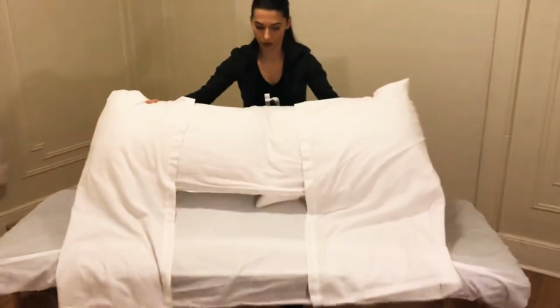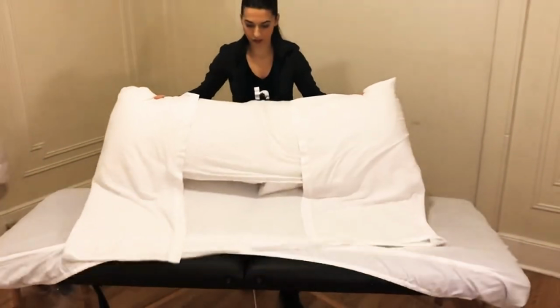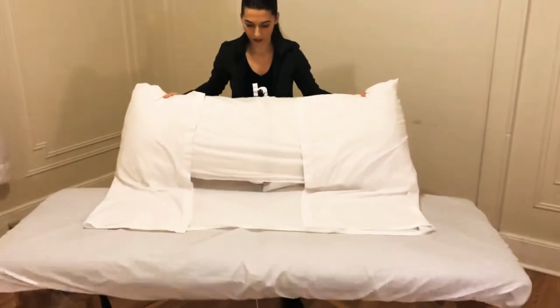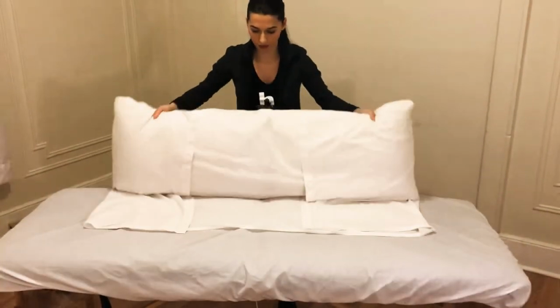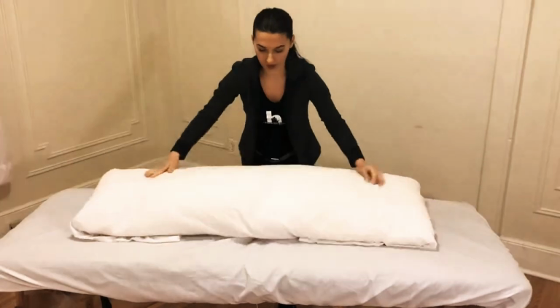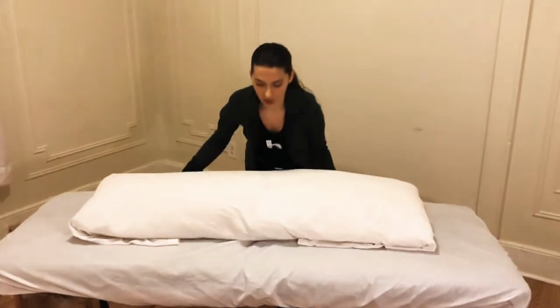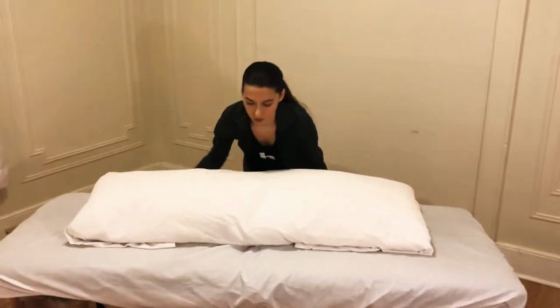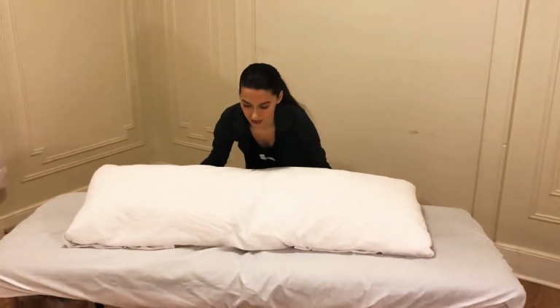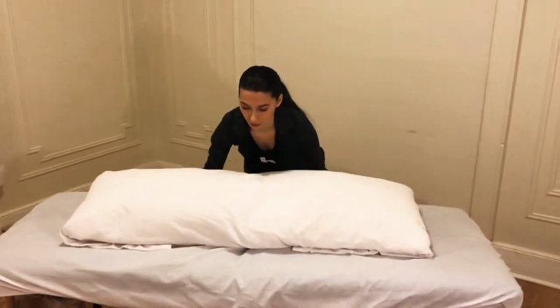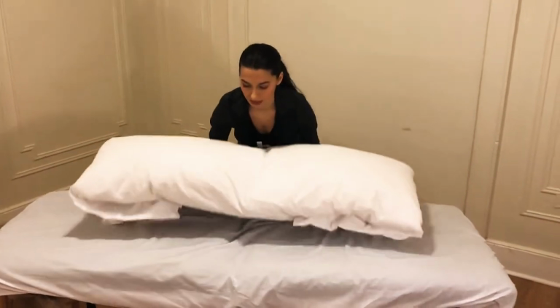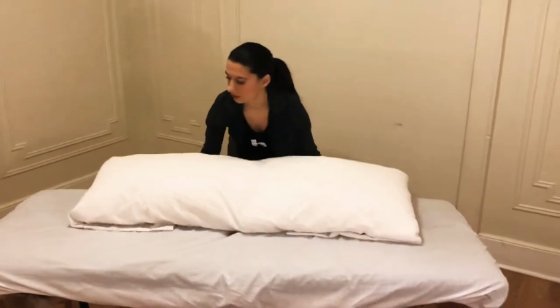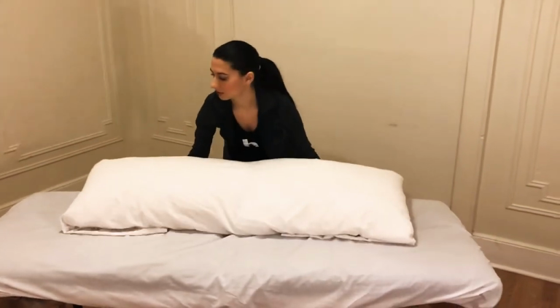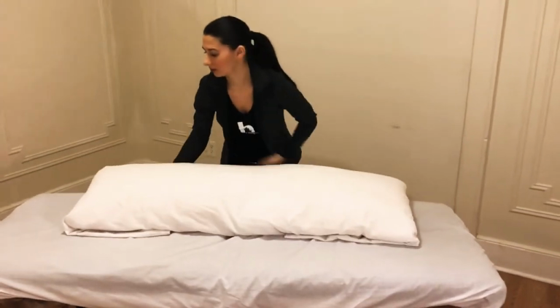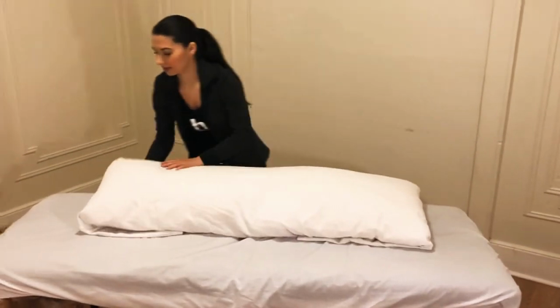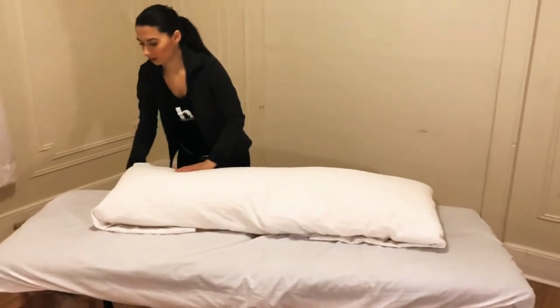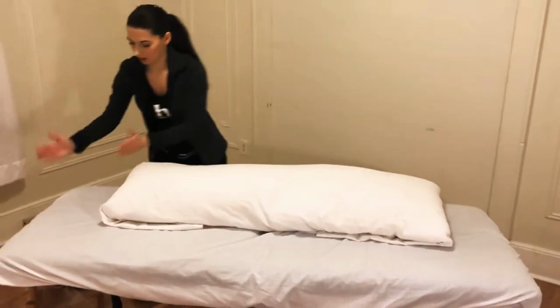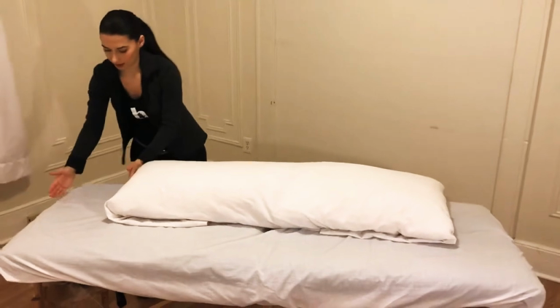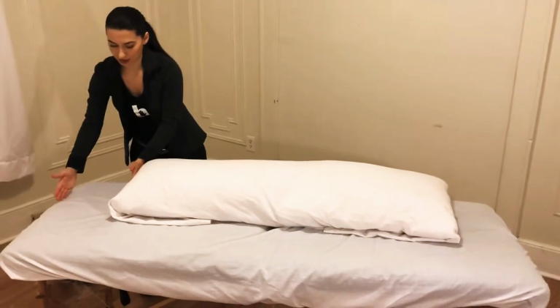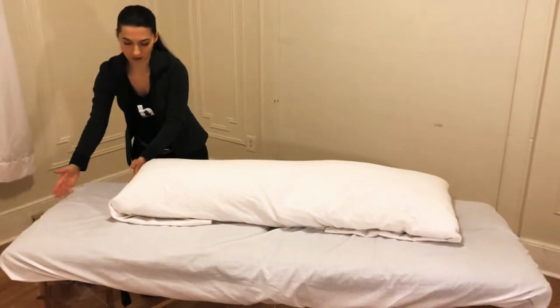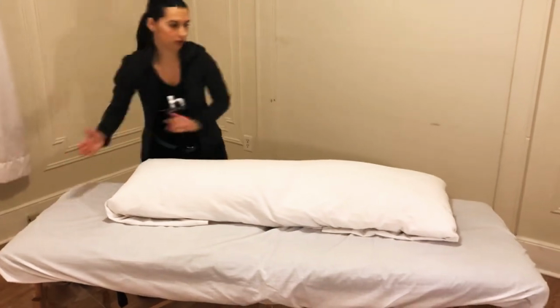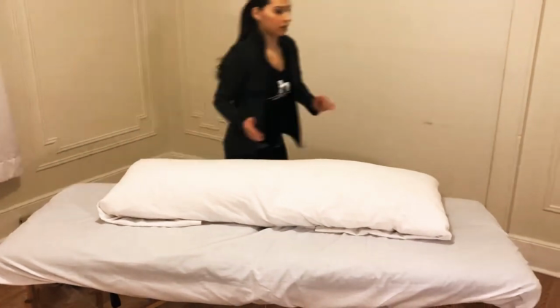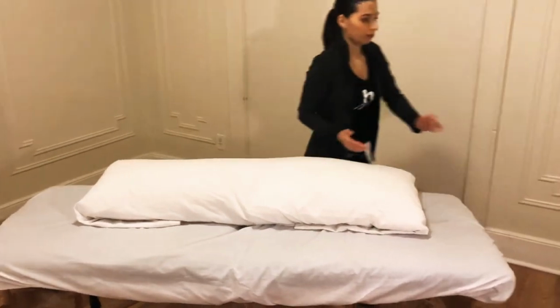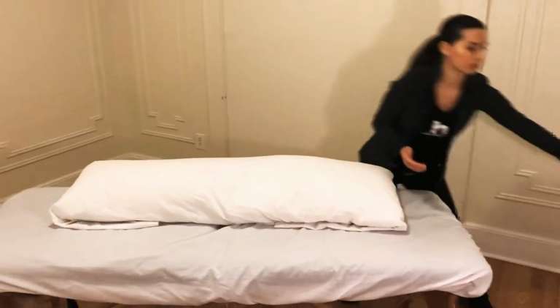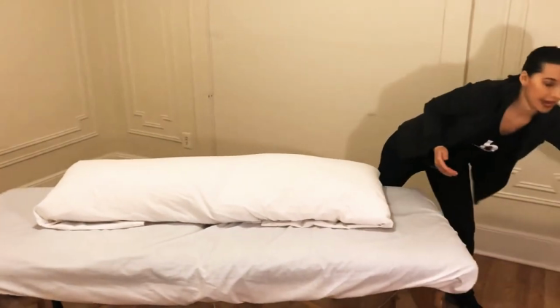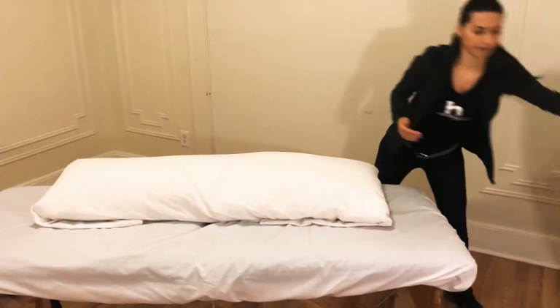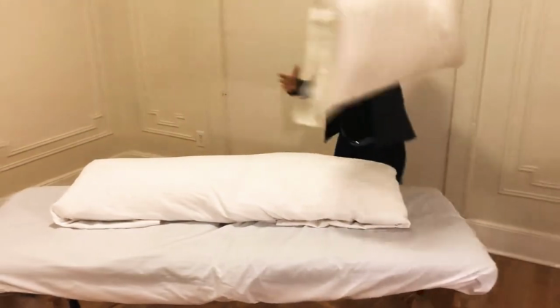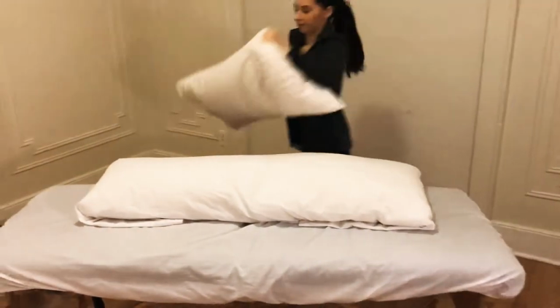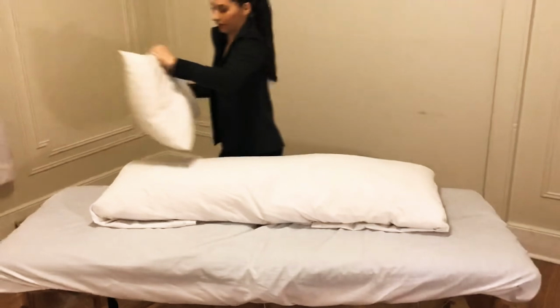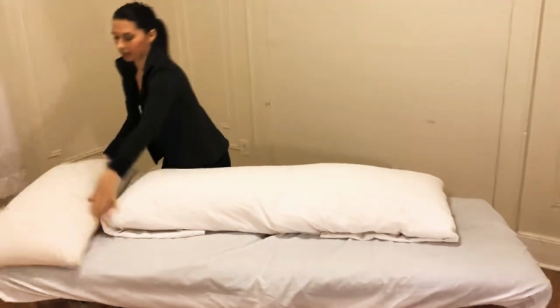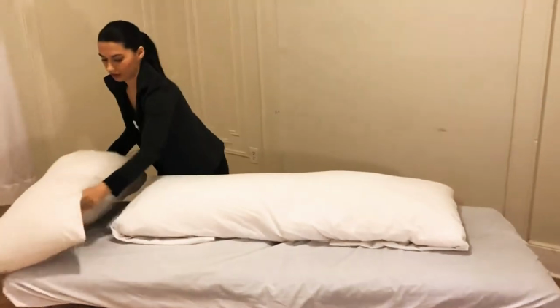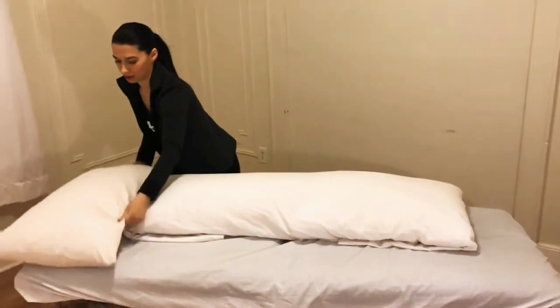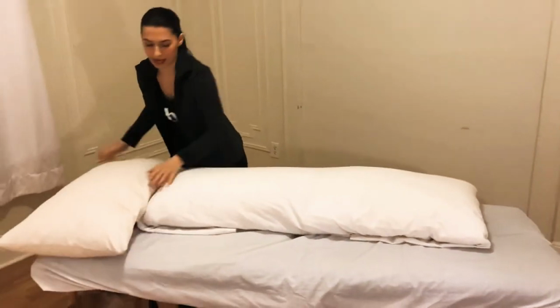Once the prenatal pillow is ready, you can place it on one side of the table. Leave some space for the pillow for their head, and place it here just like that.